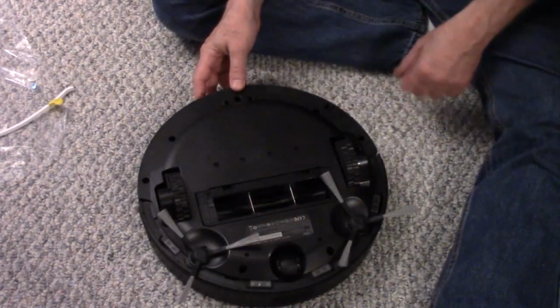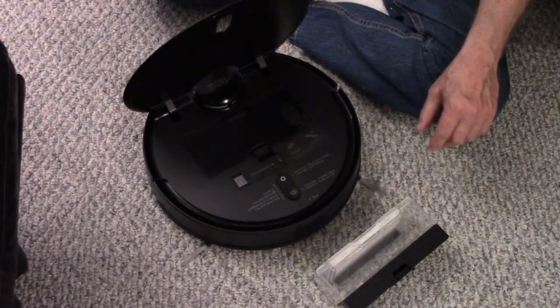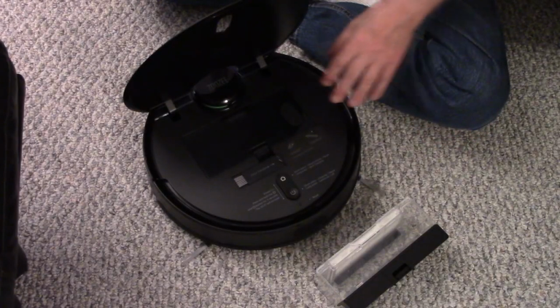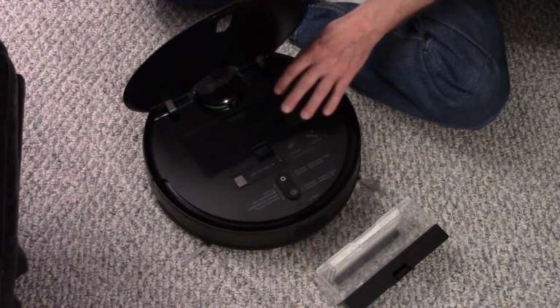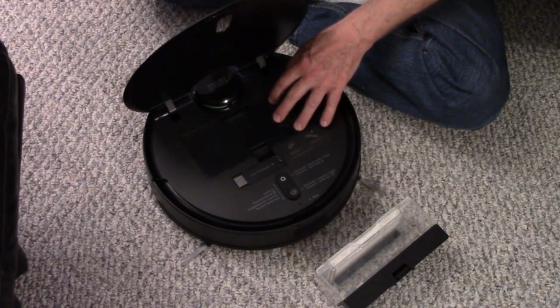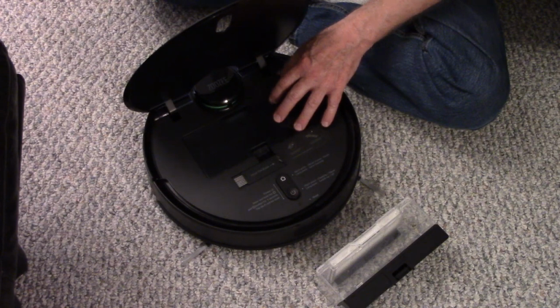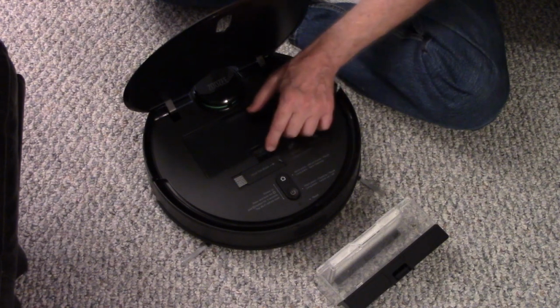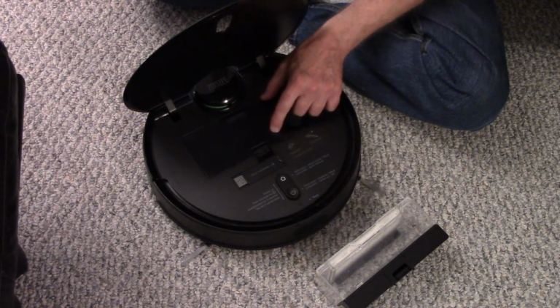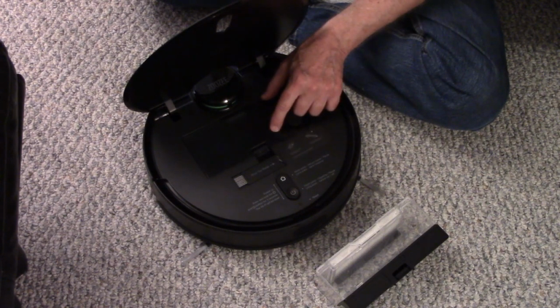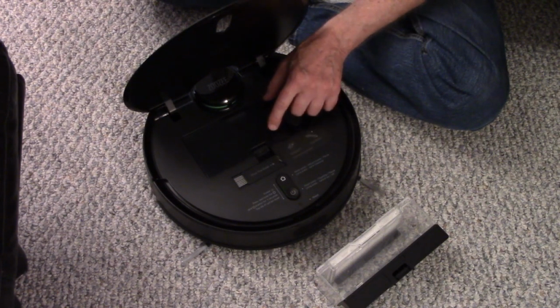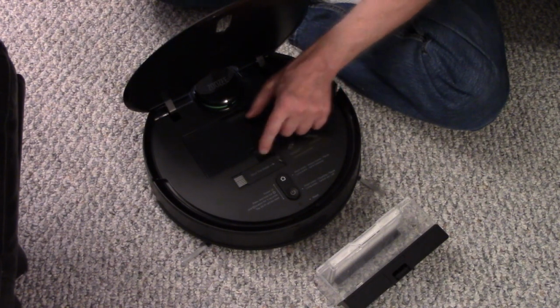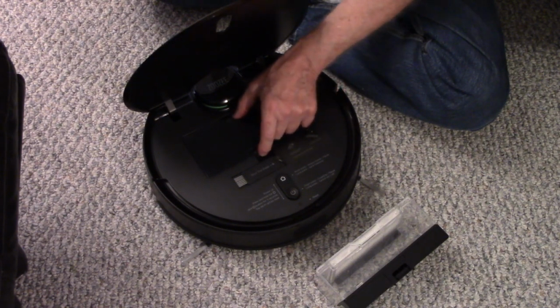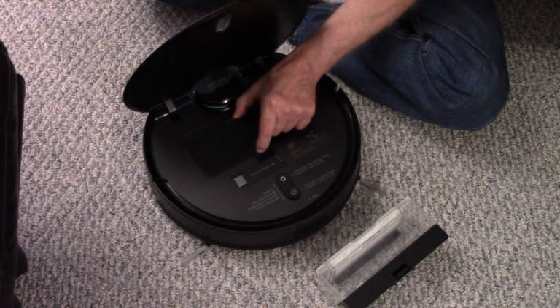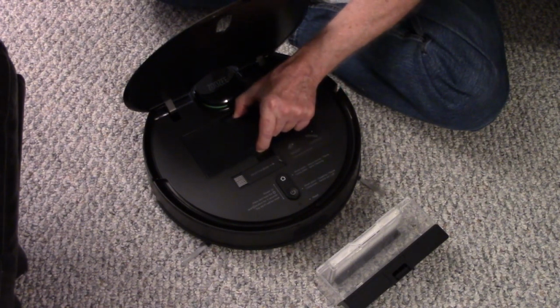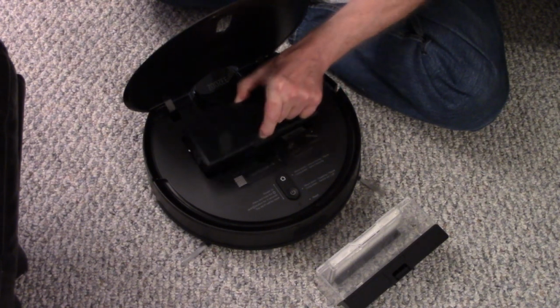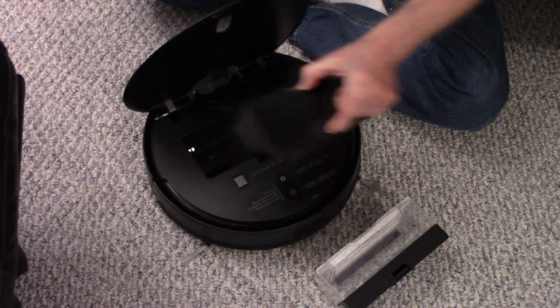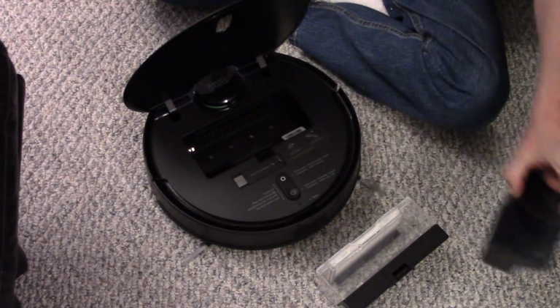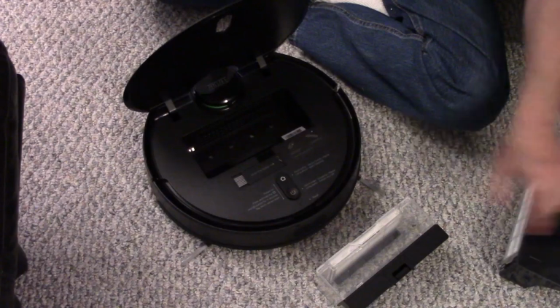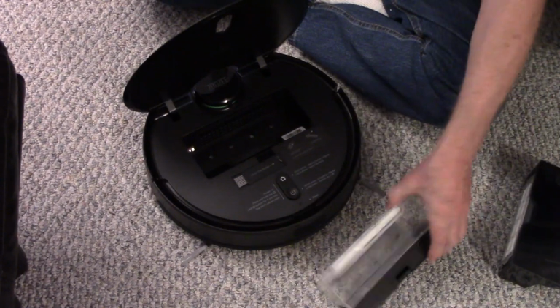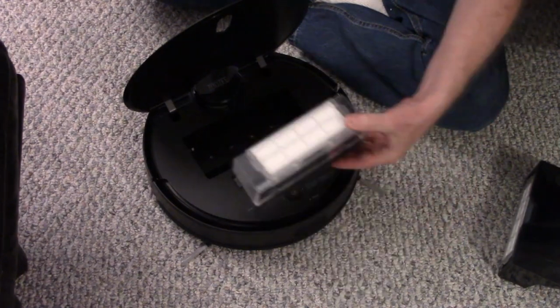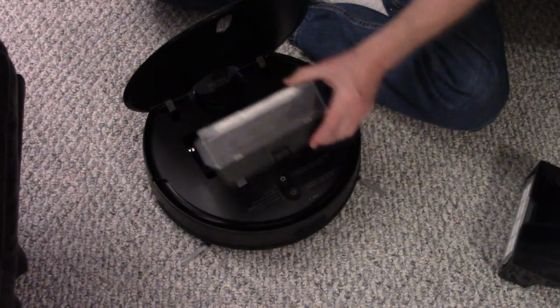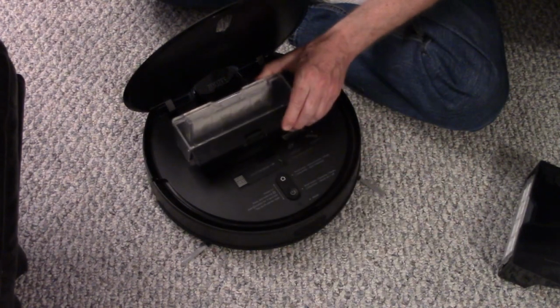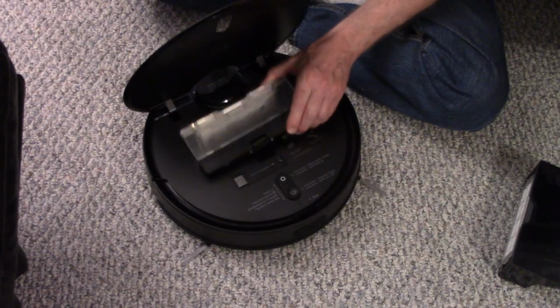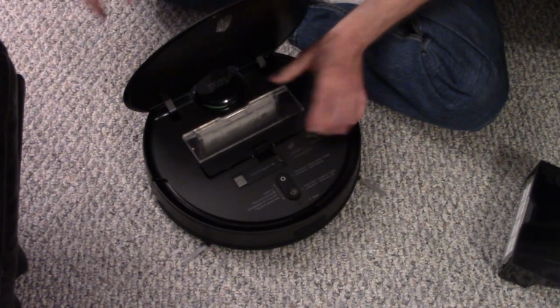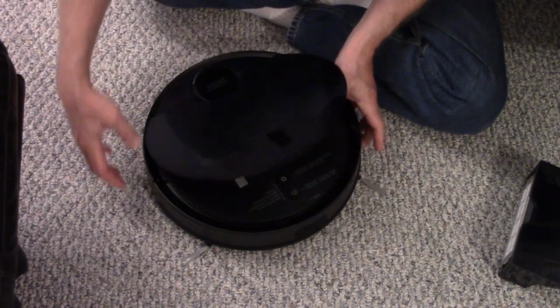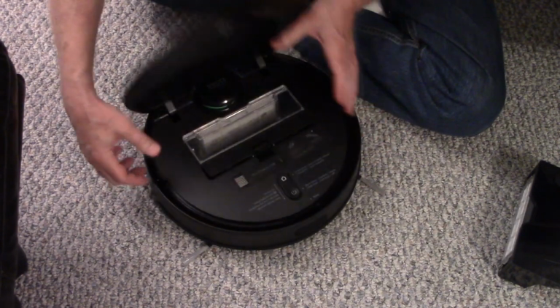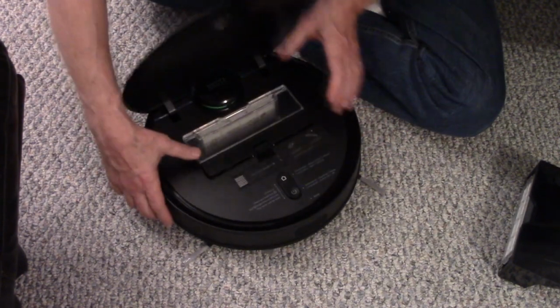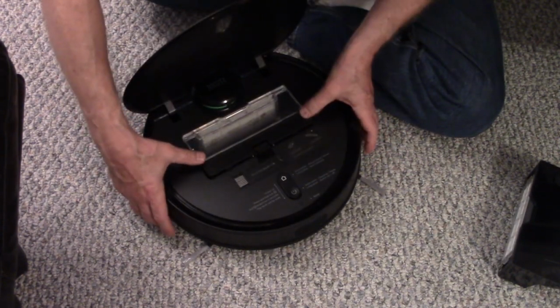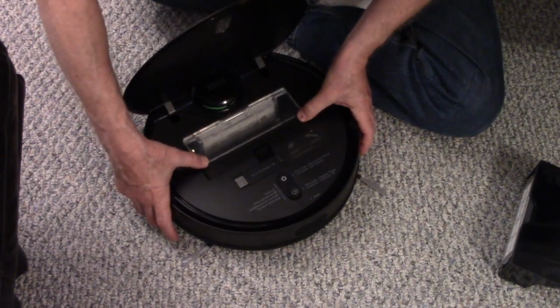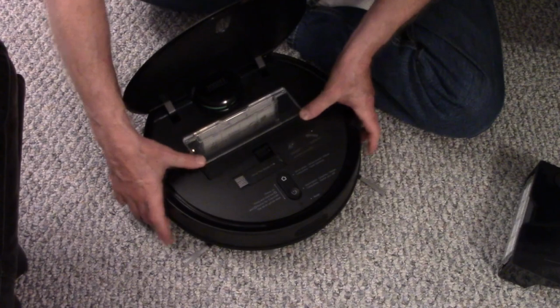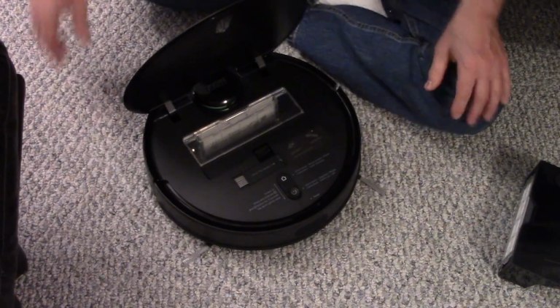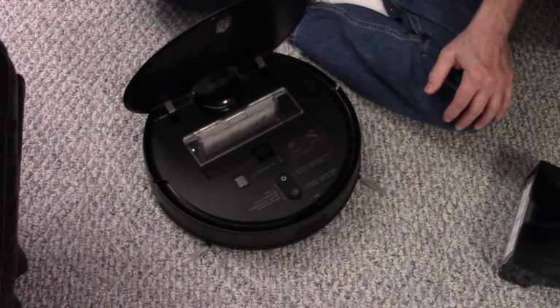My vacuum came with the water box in the unit. I'm going to remove it — you press in on the tab and pull it out. I'm replacing it with the dustbin; you just push it down and it locks in place.